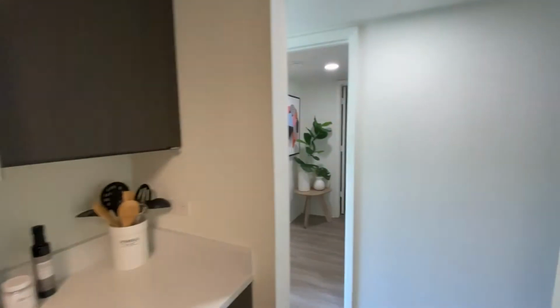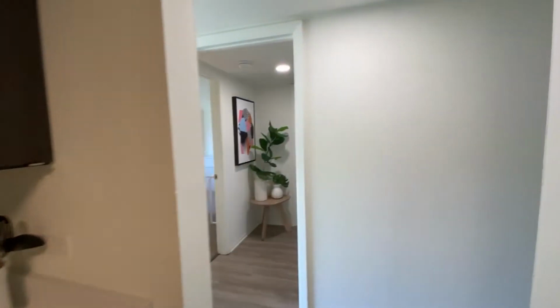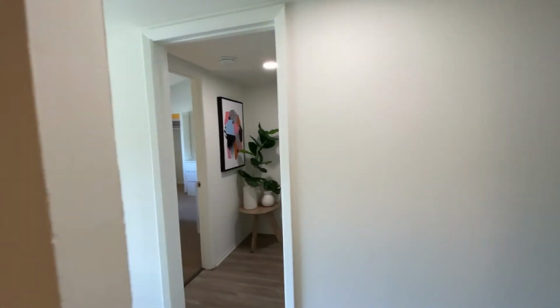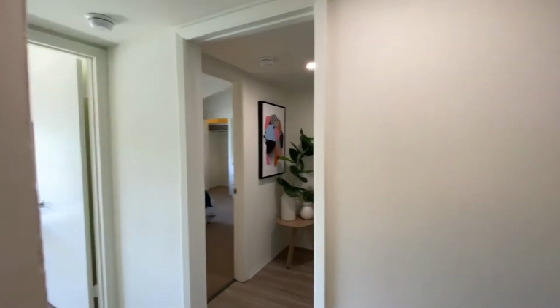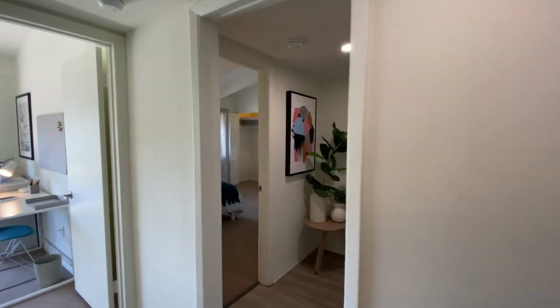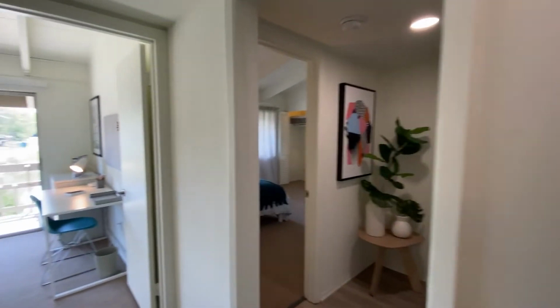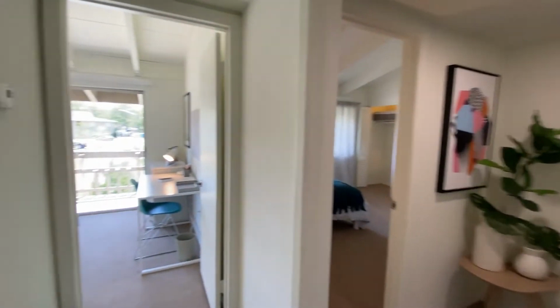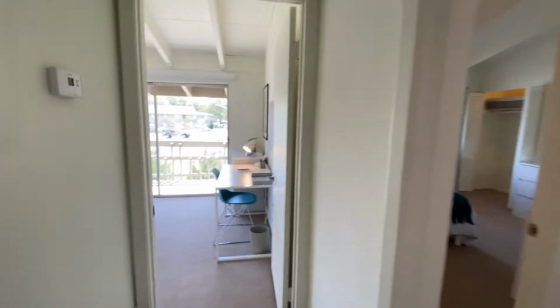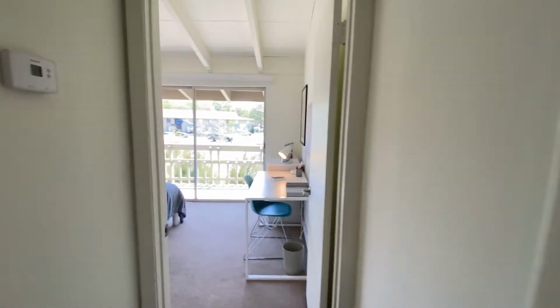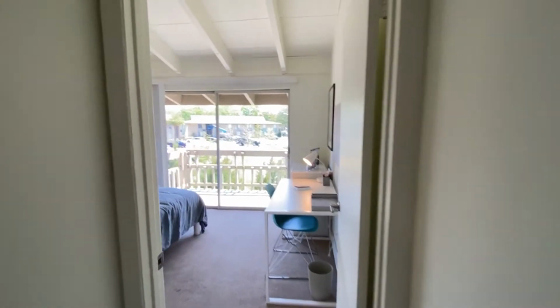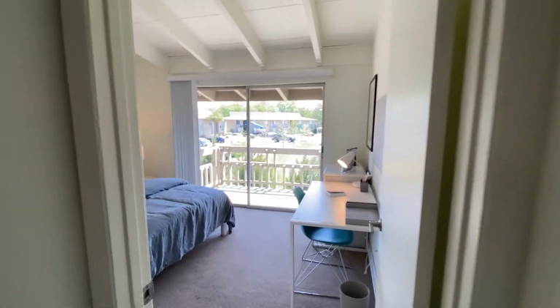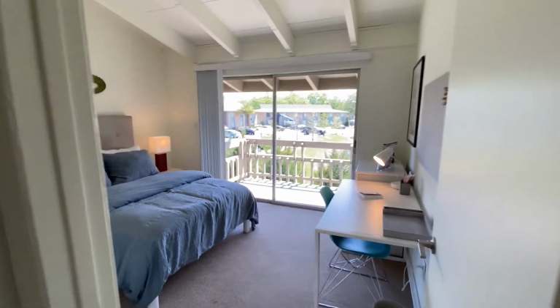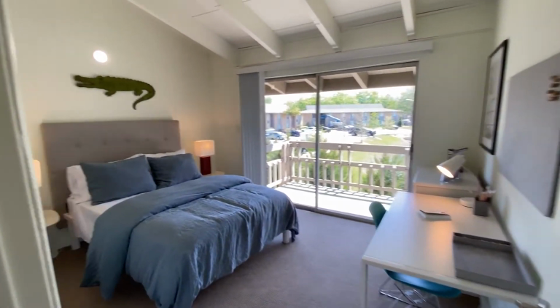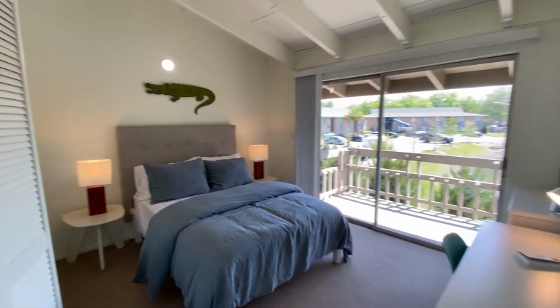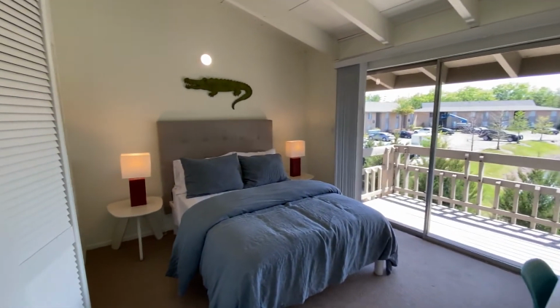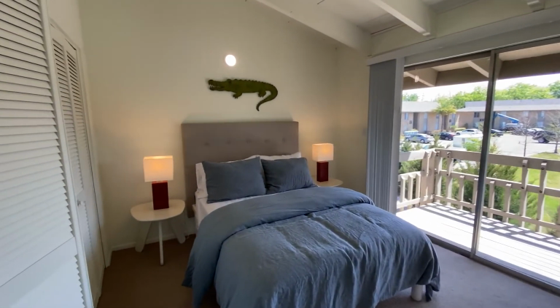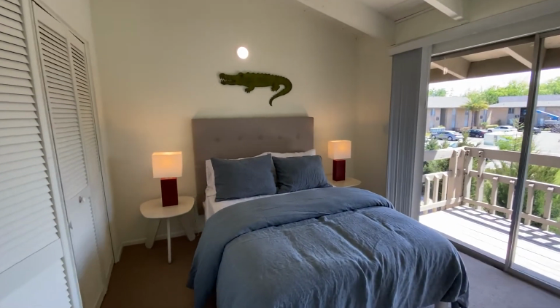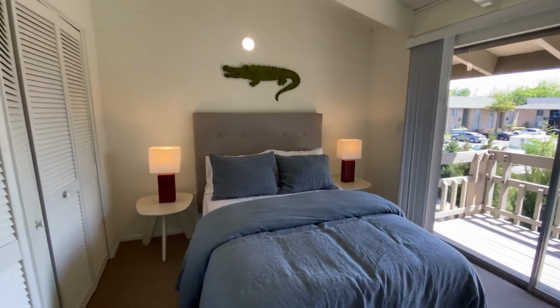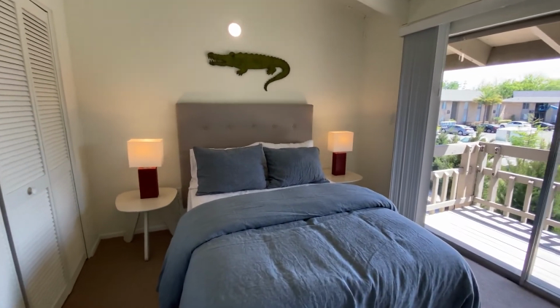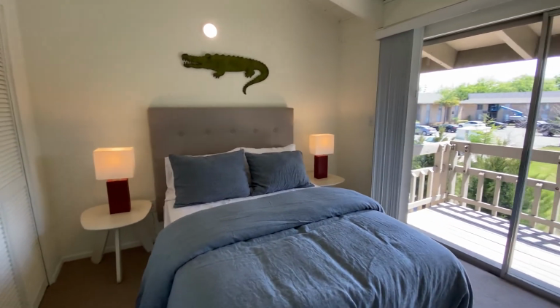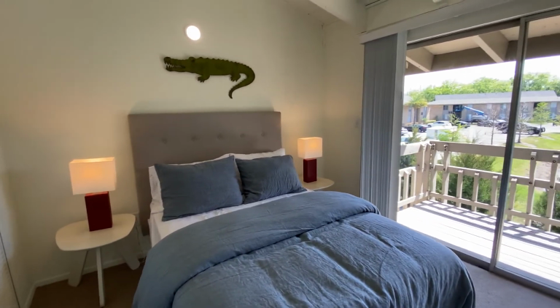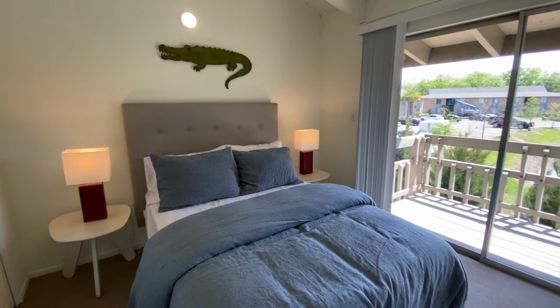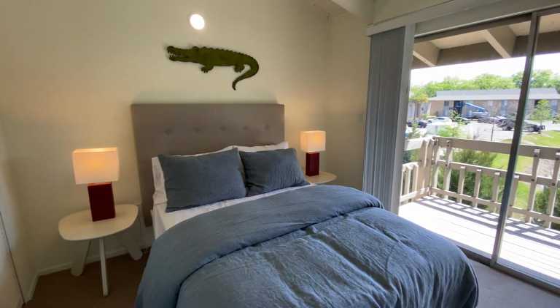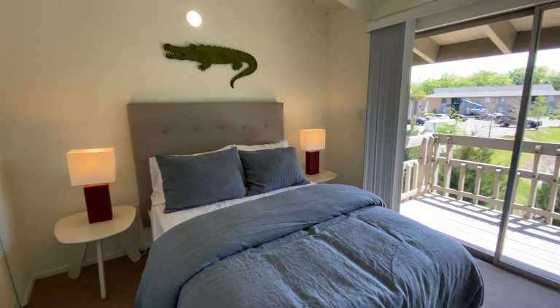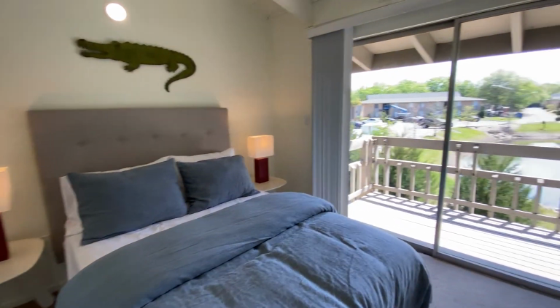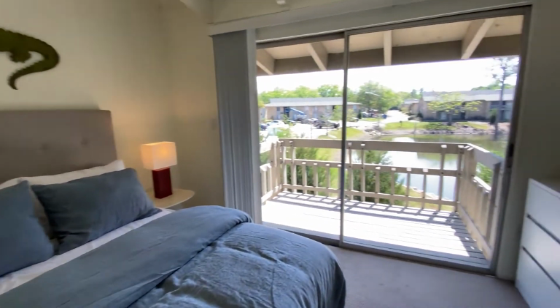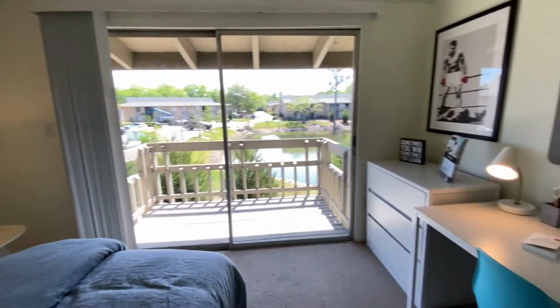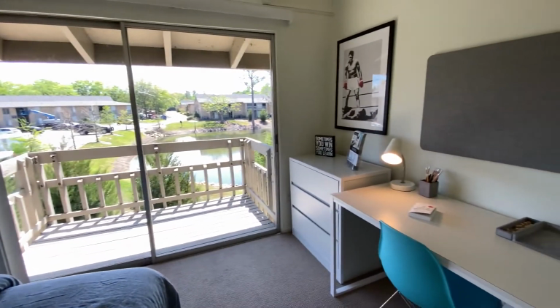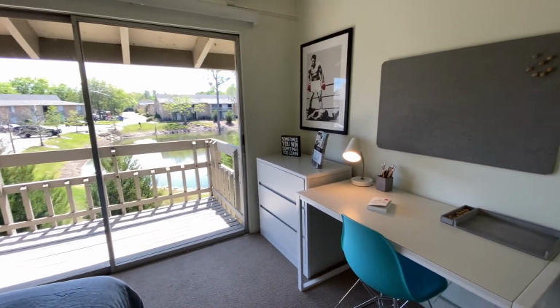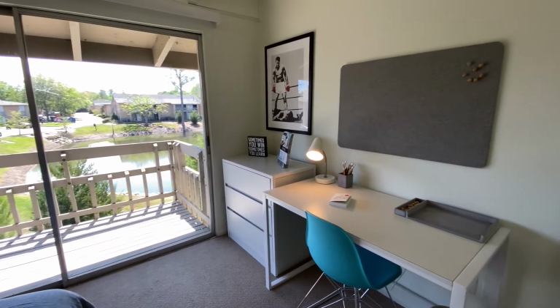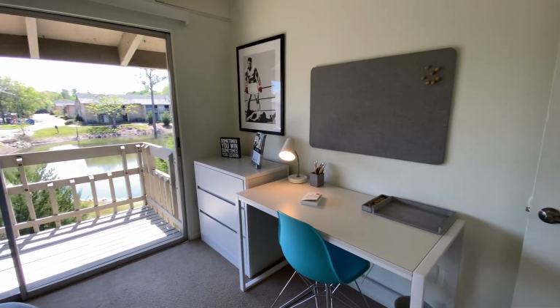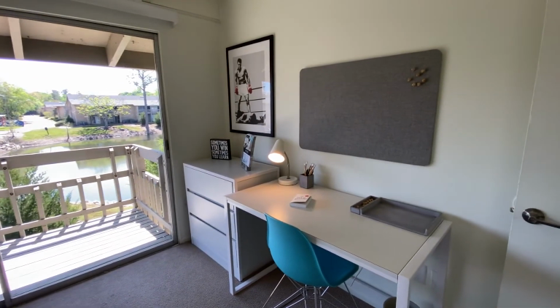We do have LED lighting throughout this apartment home. Here we have the furniture package, which would be your bed and your bed frame. You have your three drawer dresser, your desk, and your desk chair.